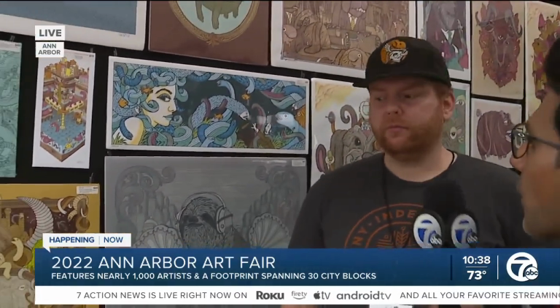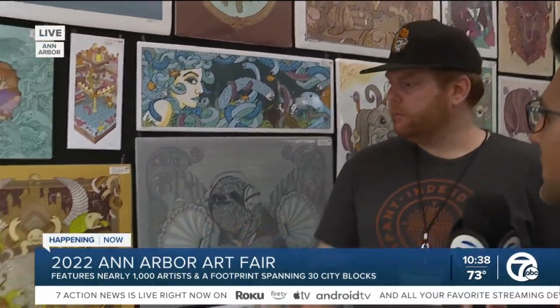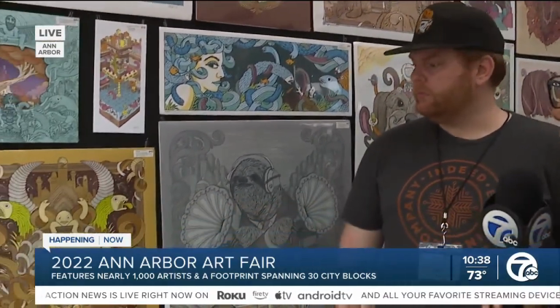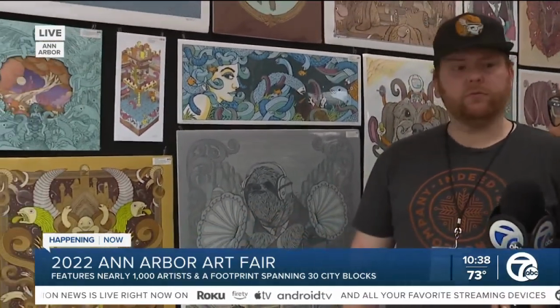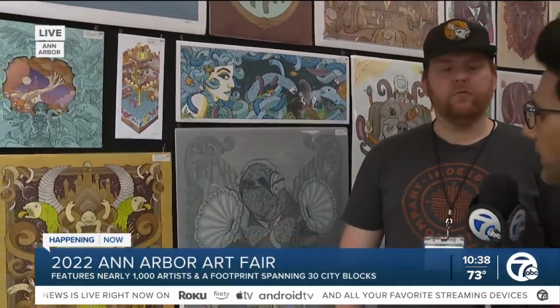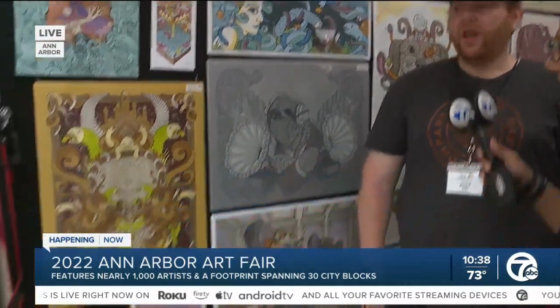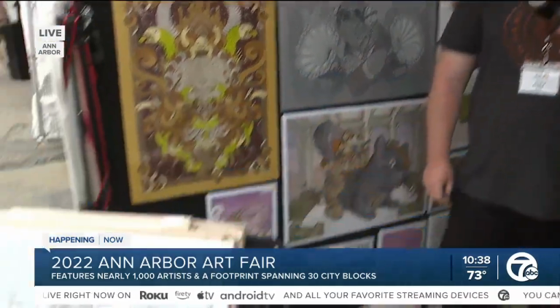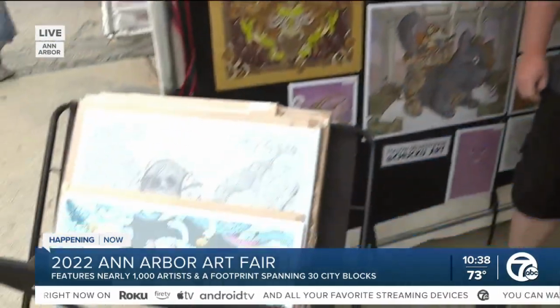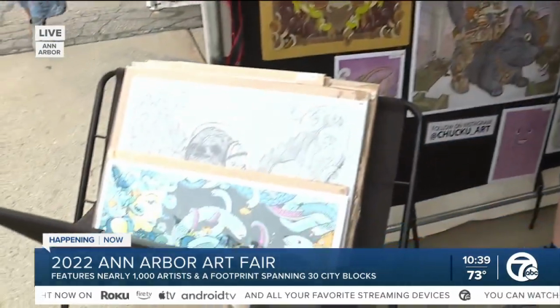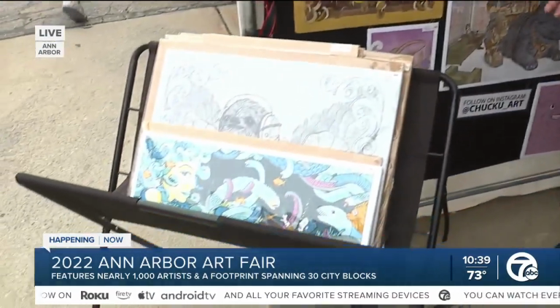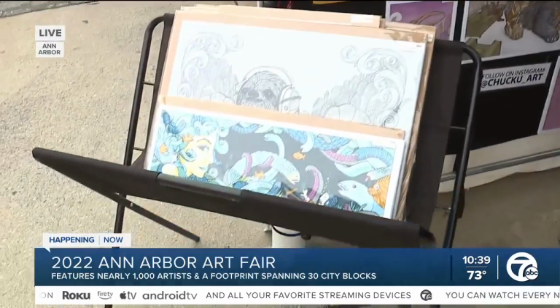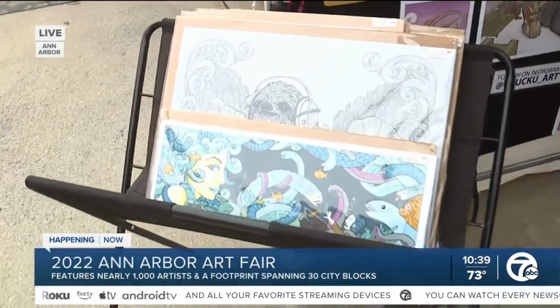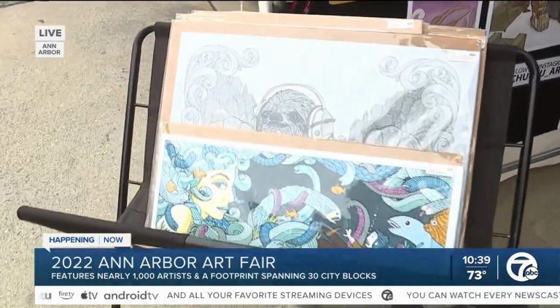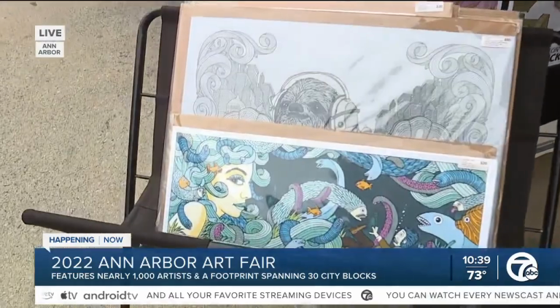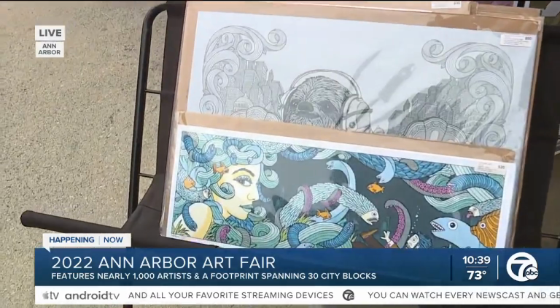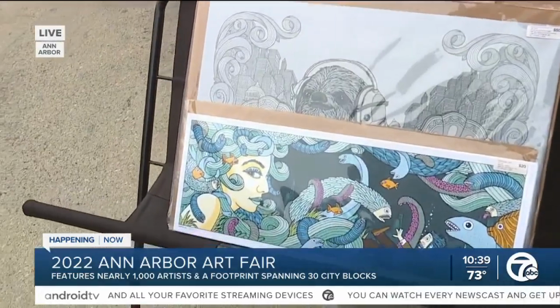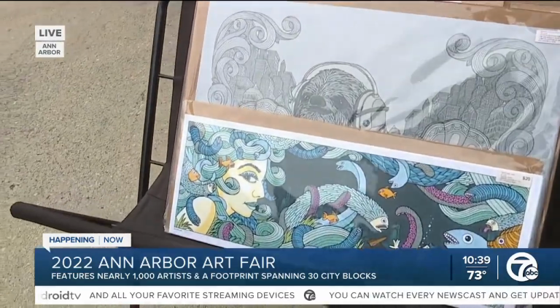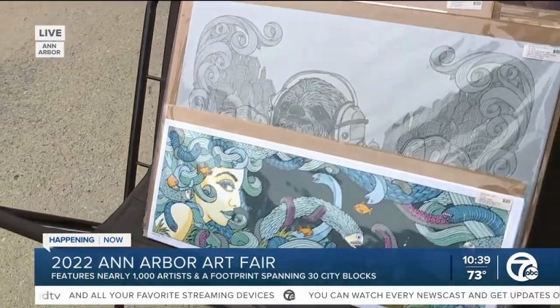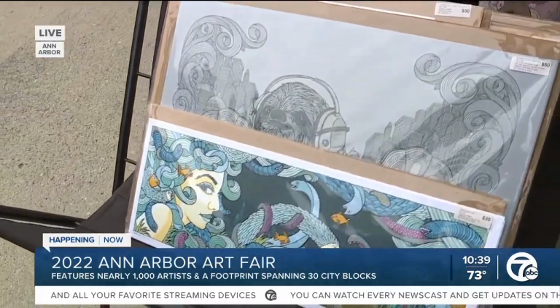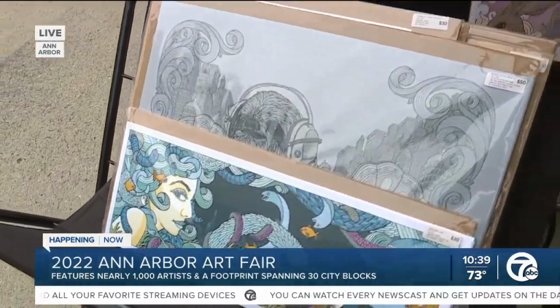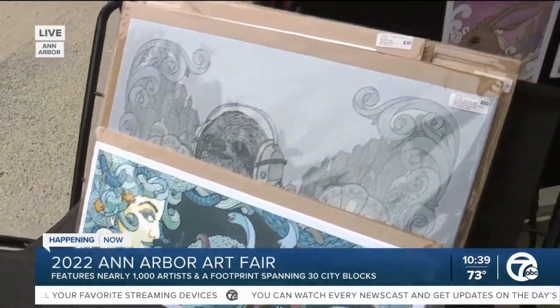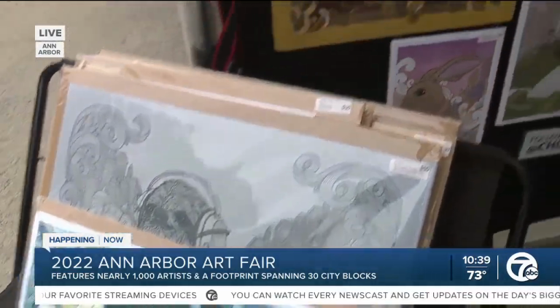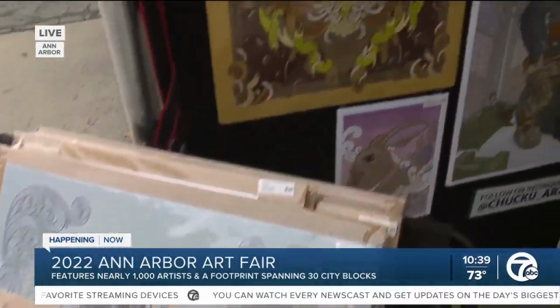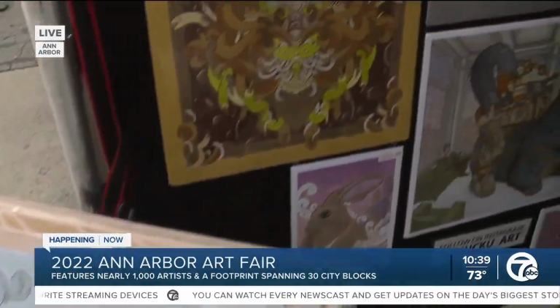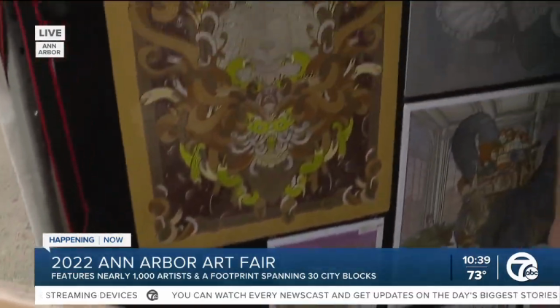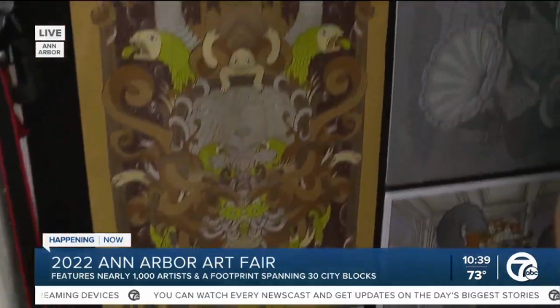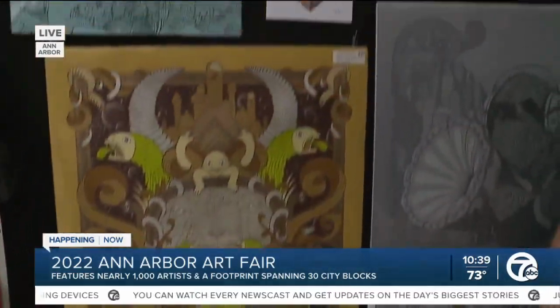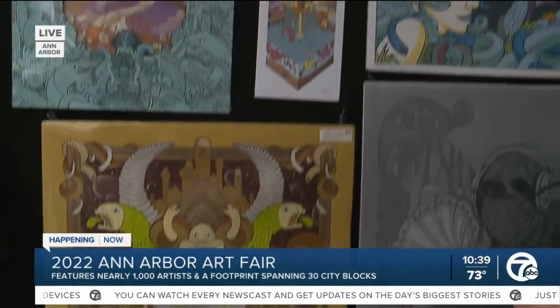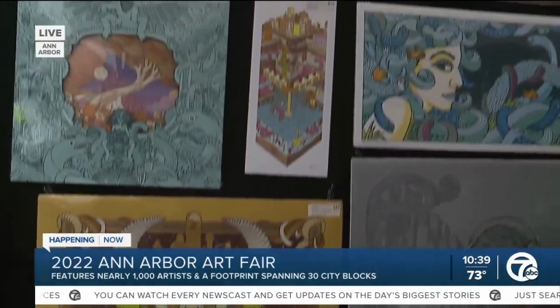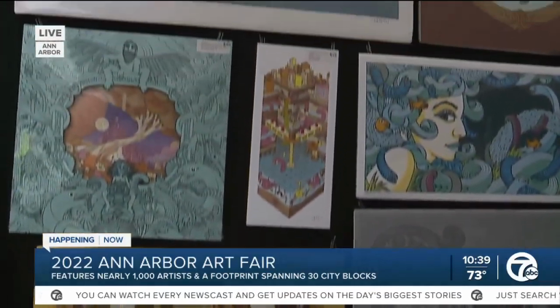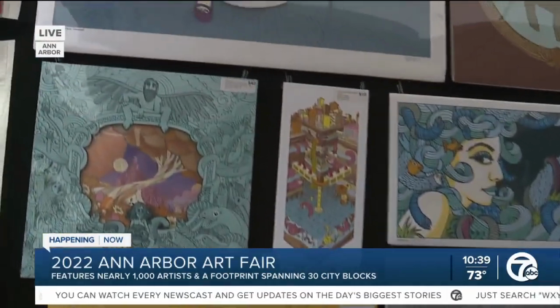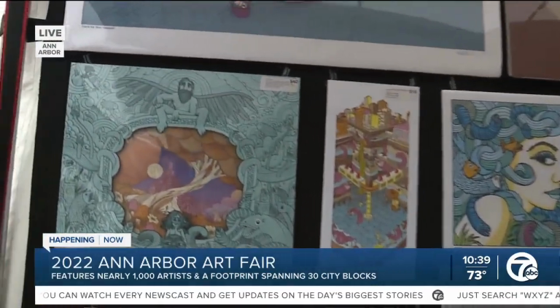What is the average price point? I'd say on average around $30. They go up to like $60 or $70, and all the way down to $10 for some of the smaller ones. But I'd say average around $30.